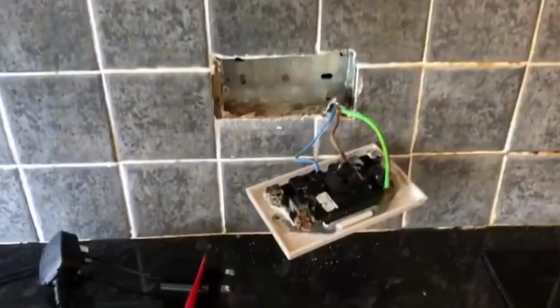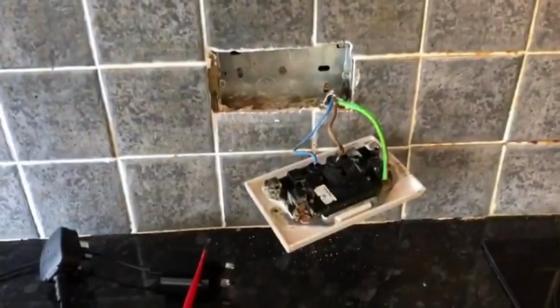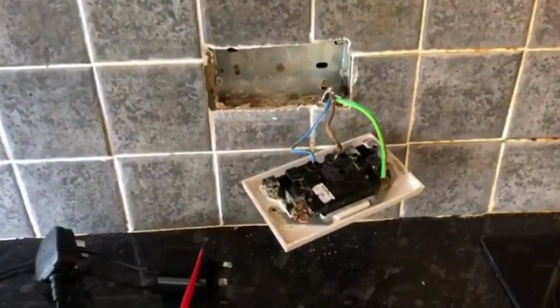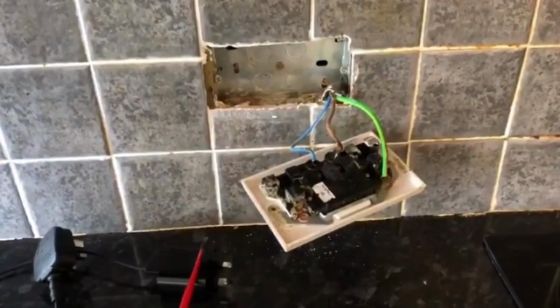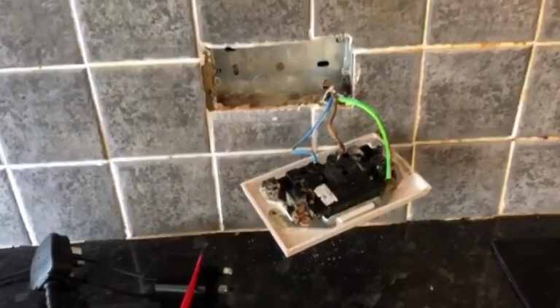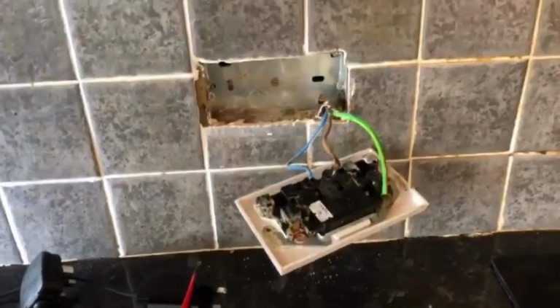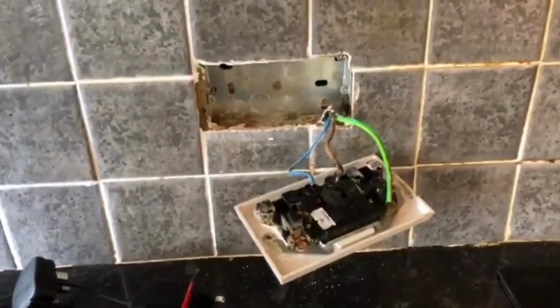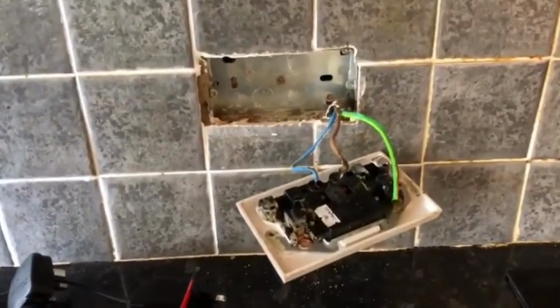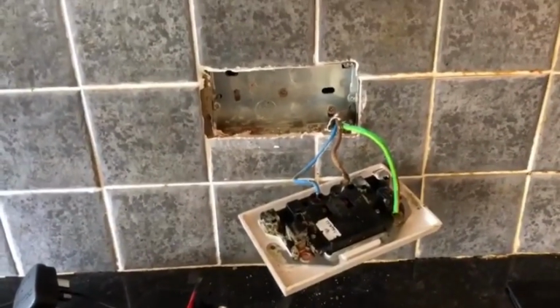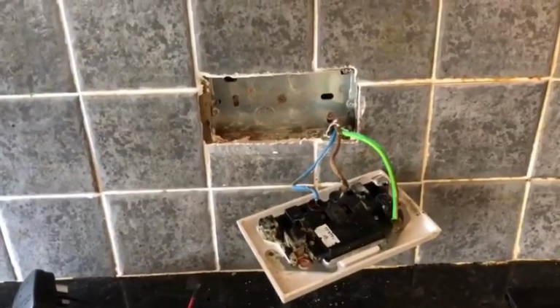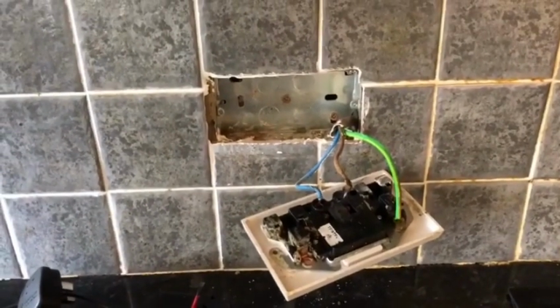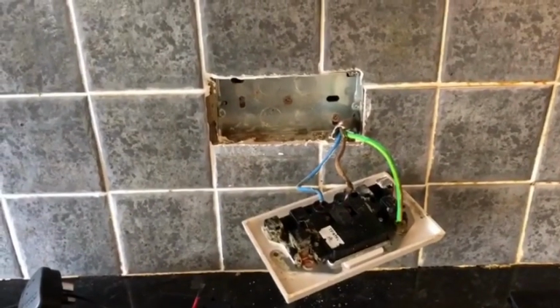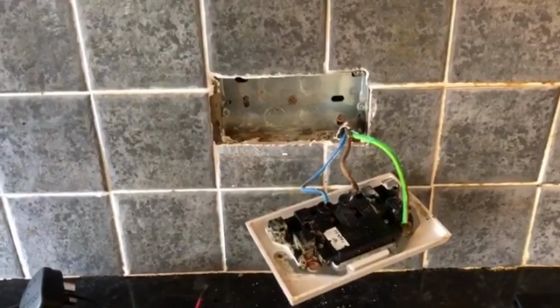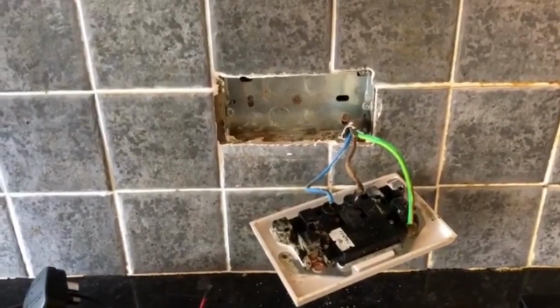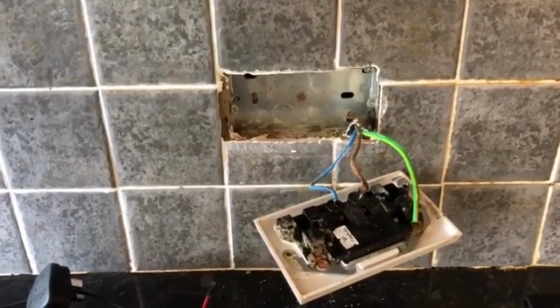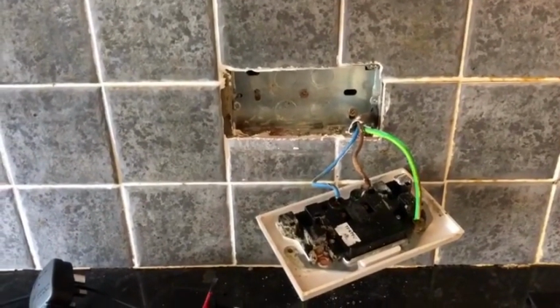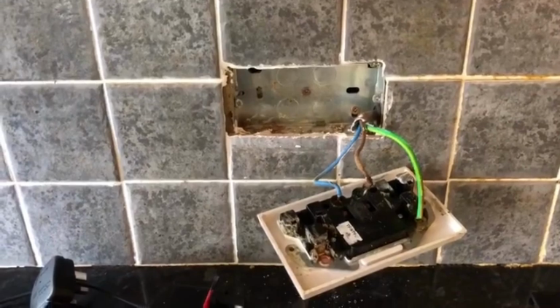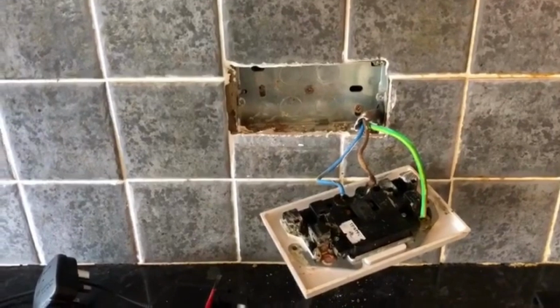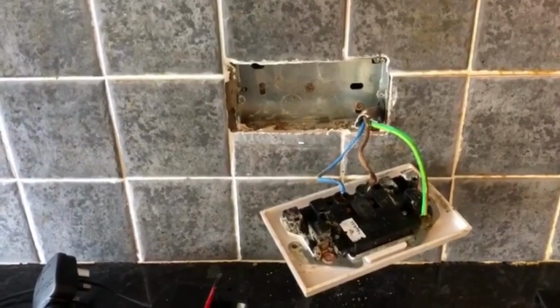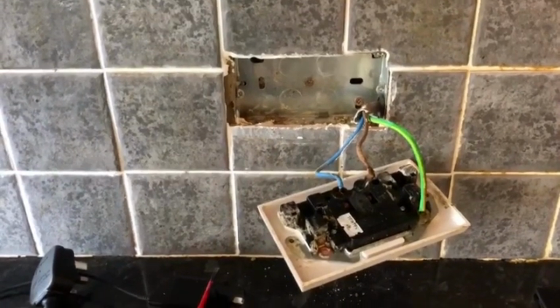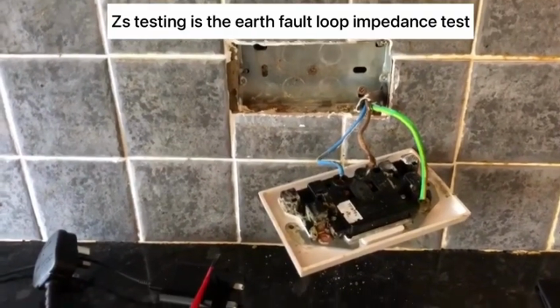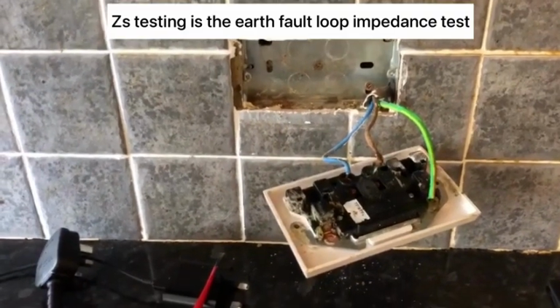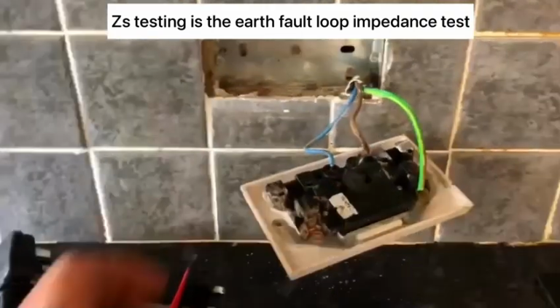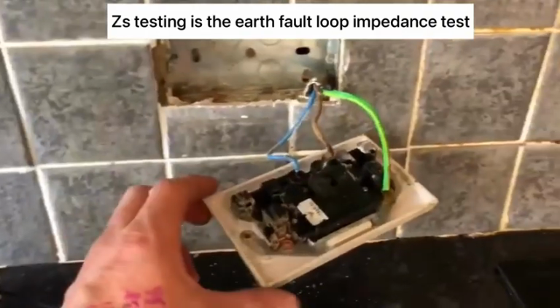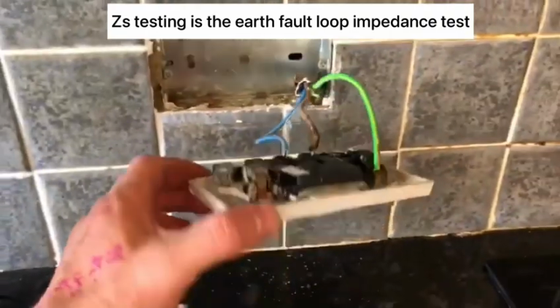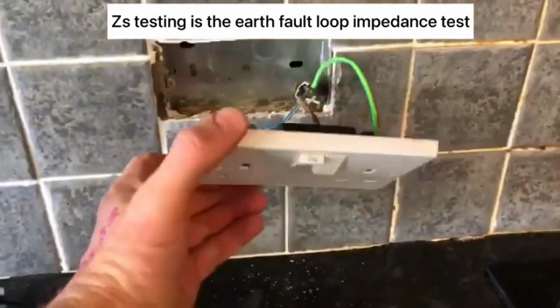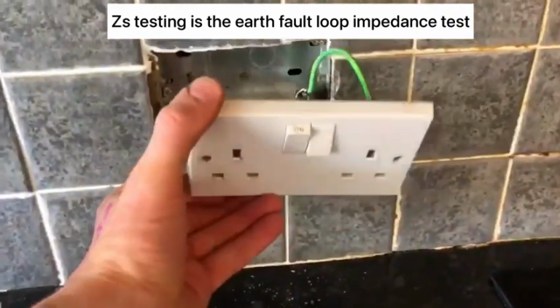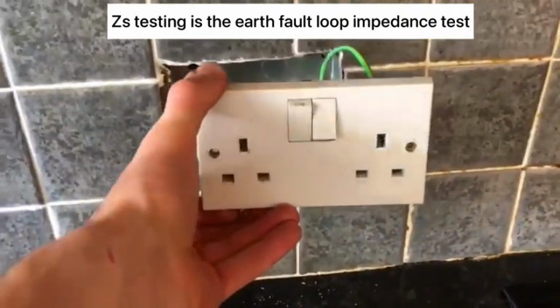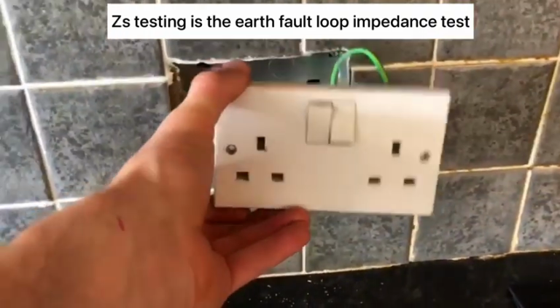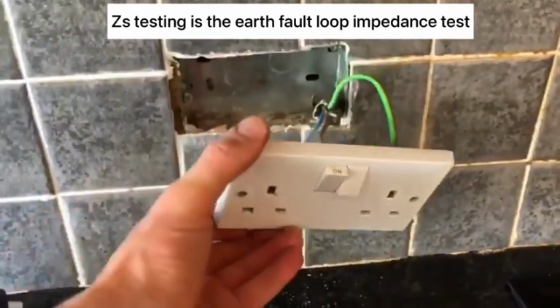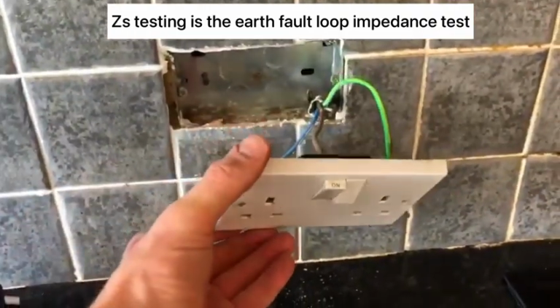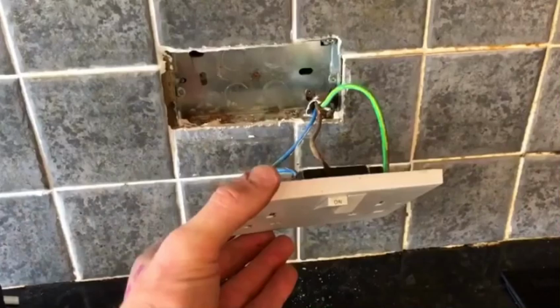Carrying out an EICR today. I've tested all the sockets and everything's been okay. I've been able to carry out my ZS testing by just using the plug-in tester.